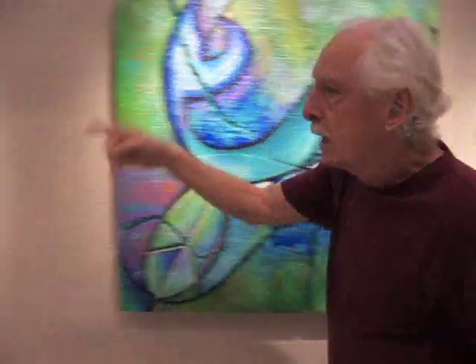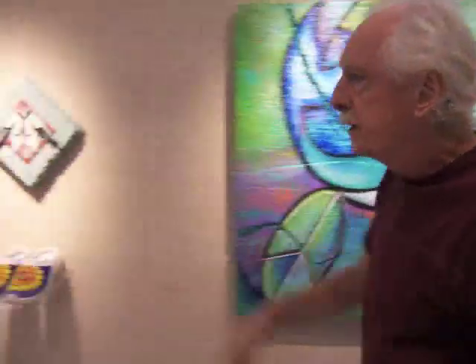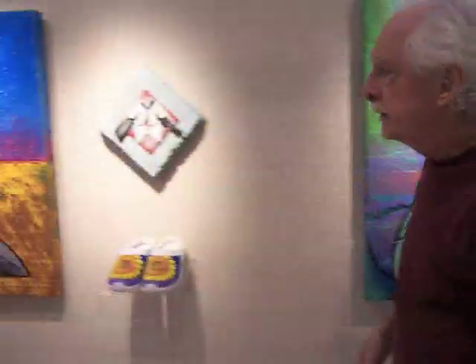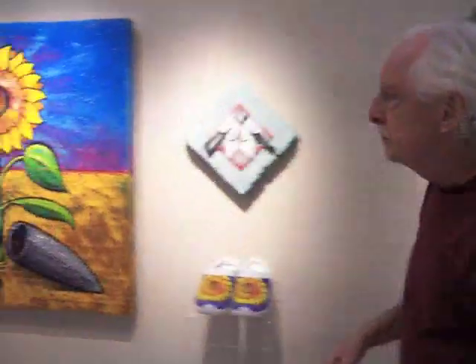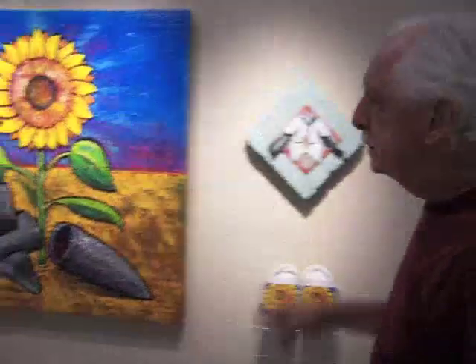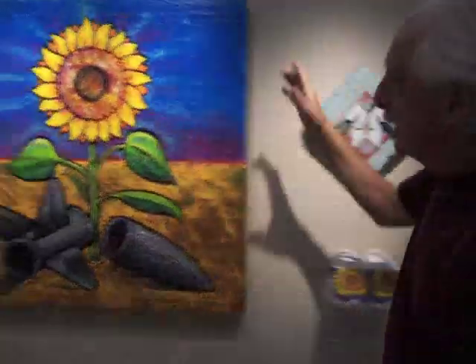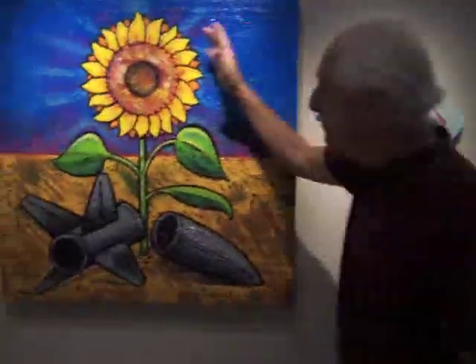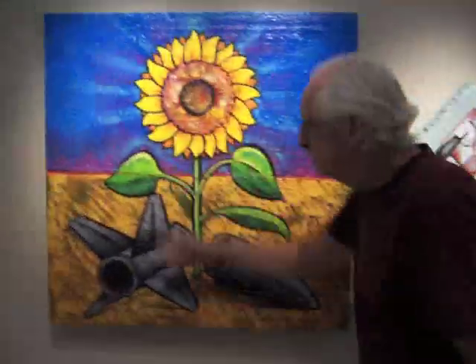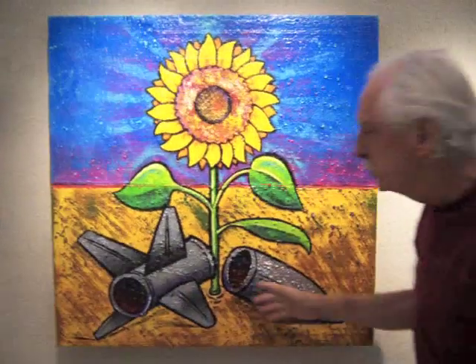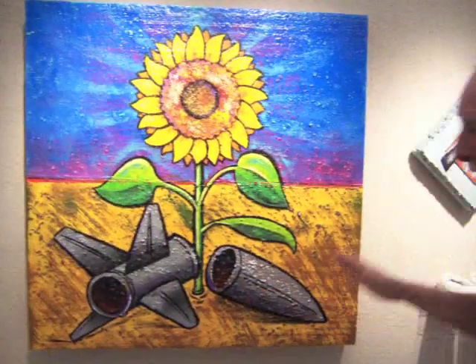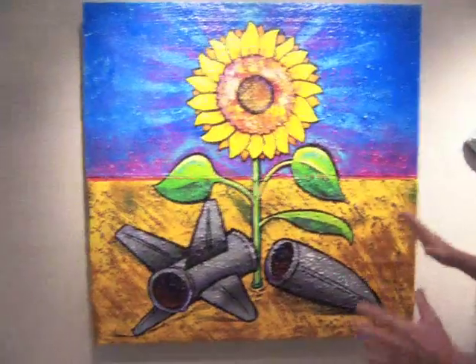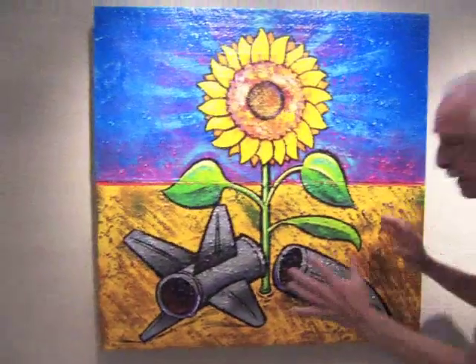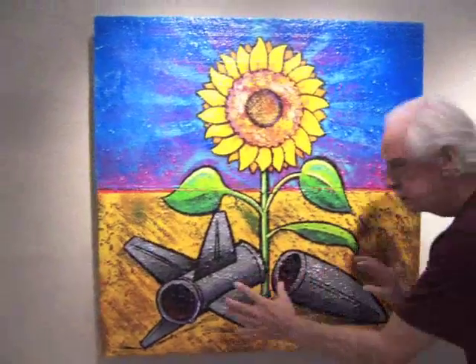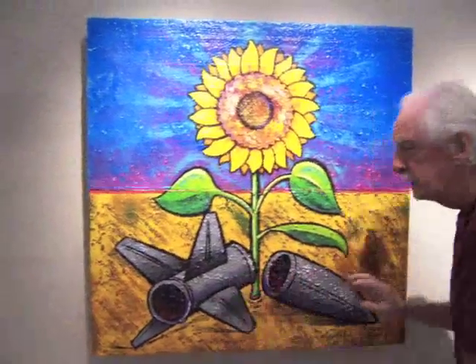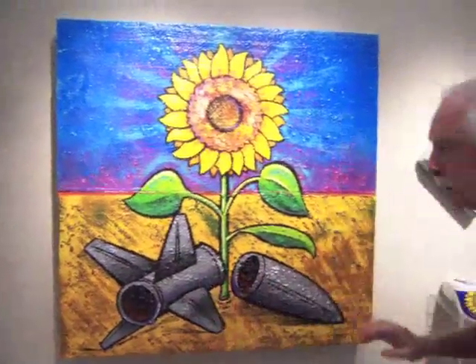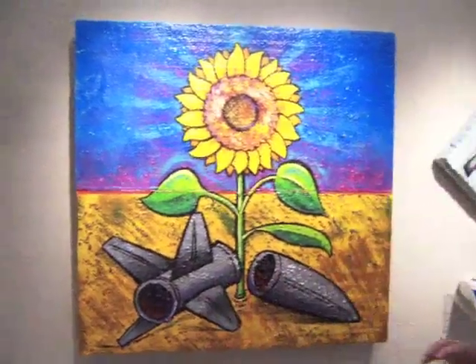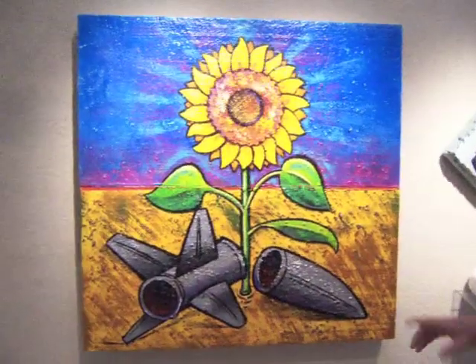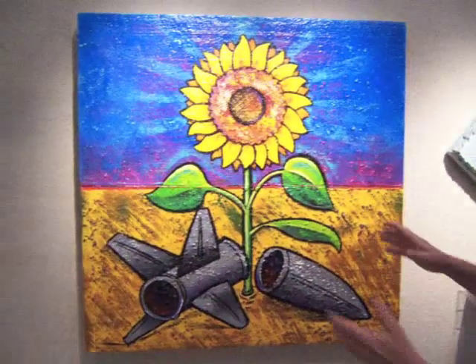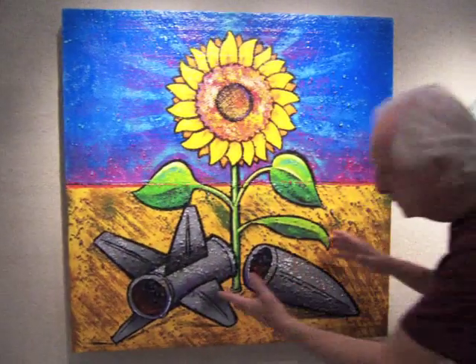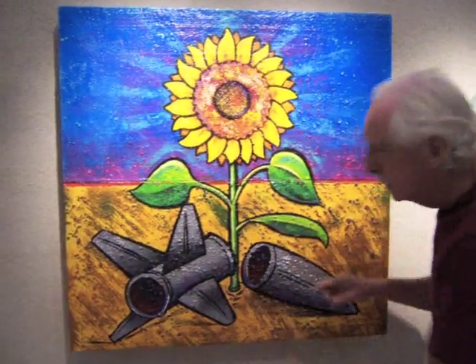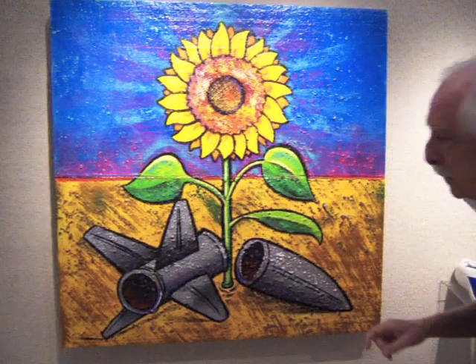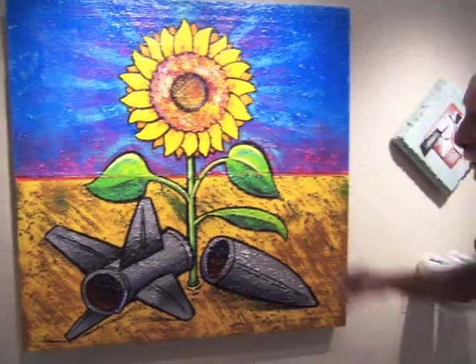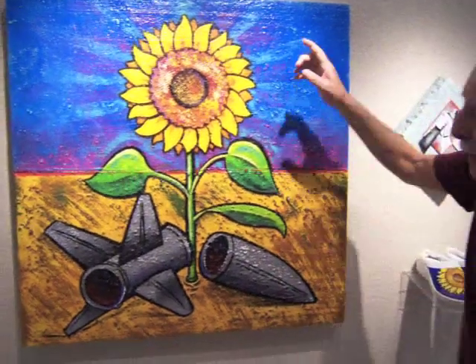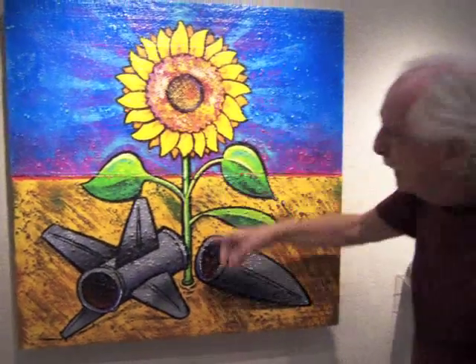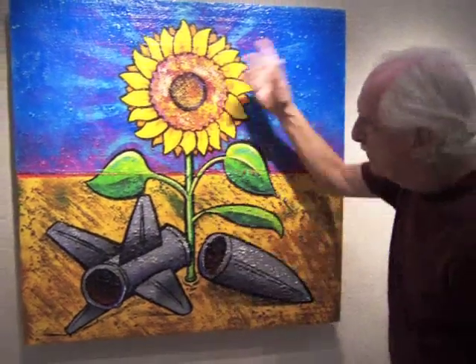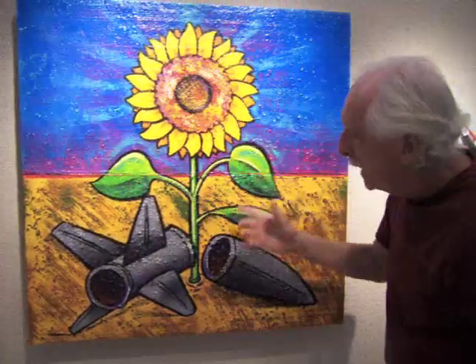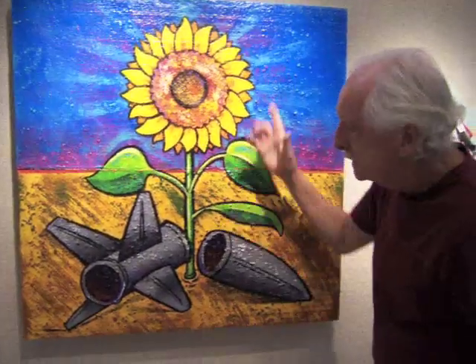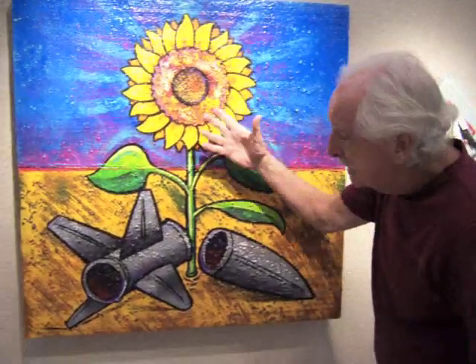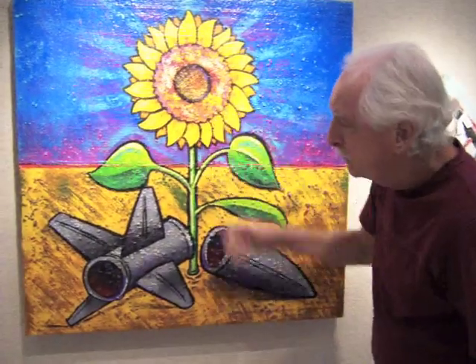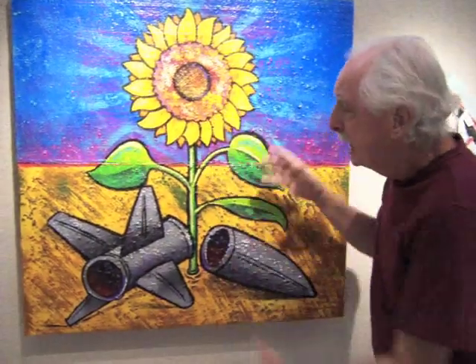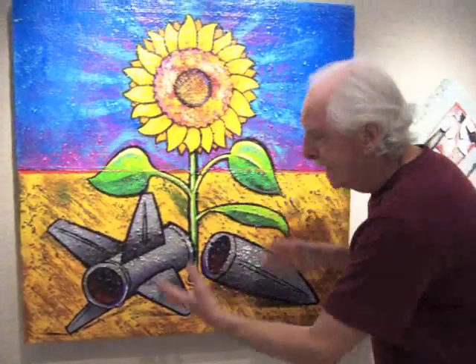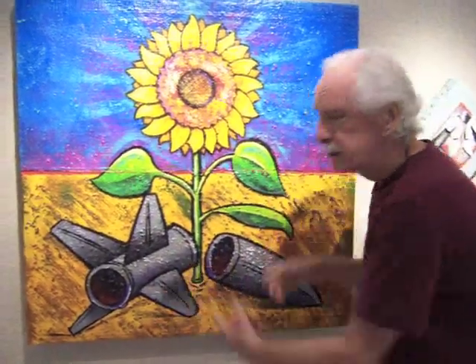A brand new peace symbol which has just been introduced: any time they break down a missile site in the world now — and this was the original one in Russia — they plant sunflowers as a peace symbol instead of missiles.